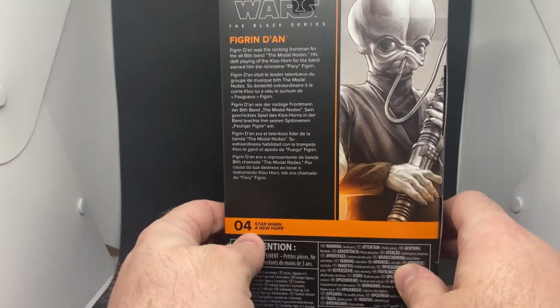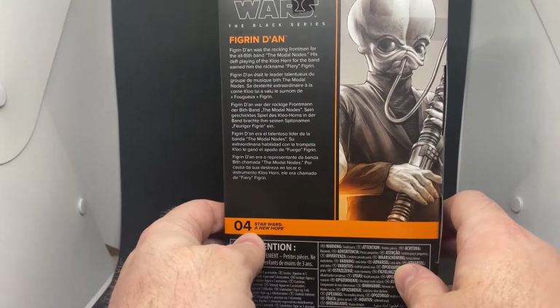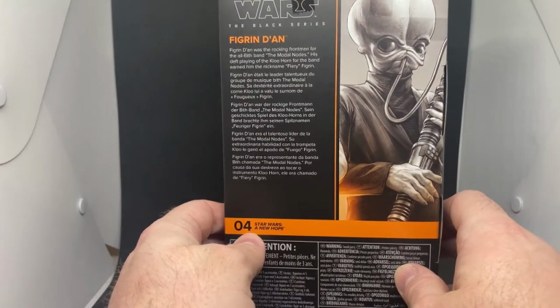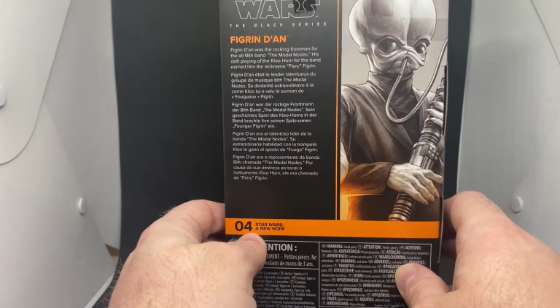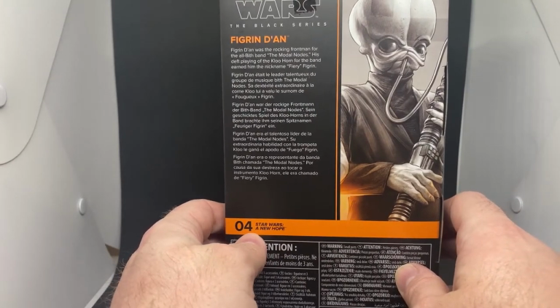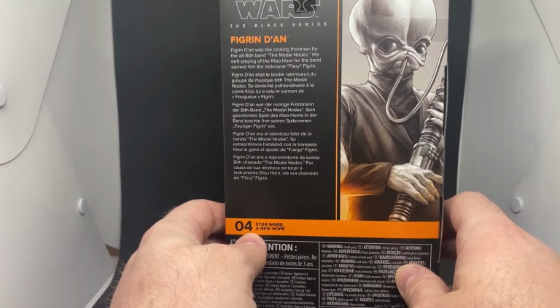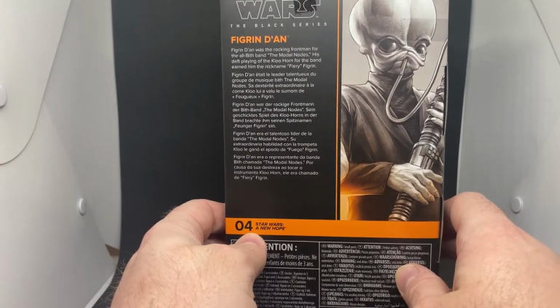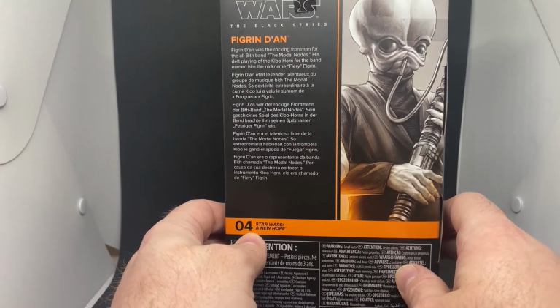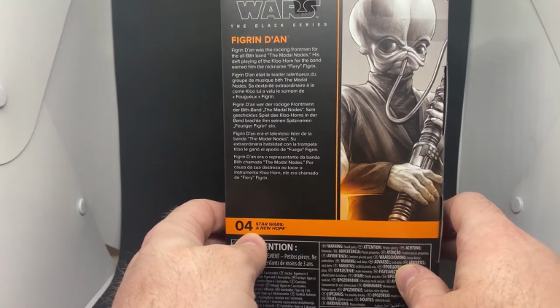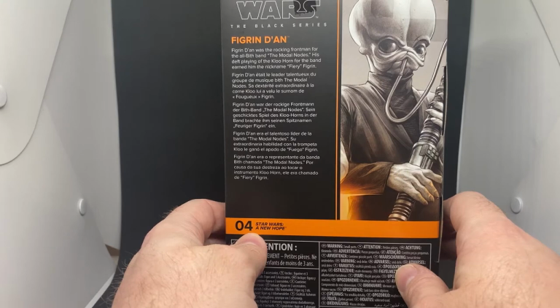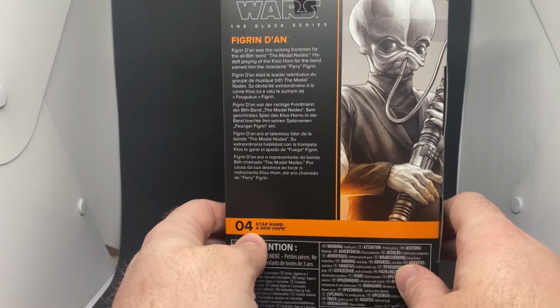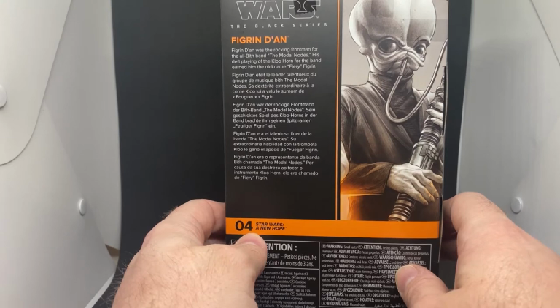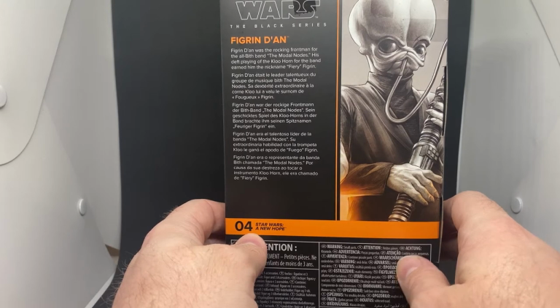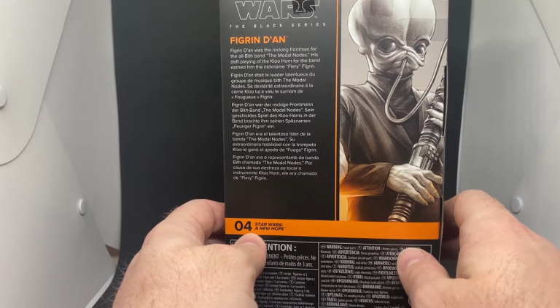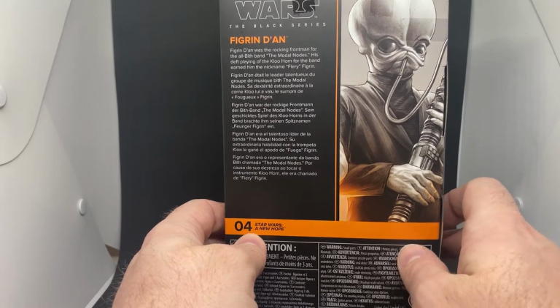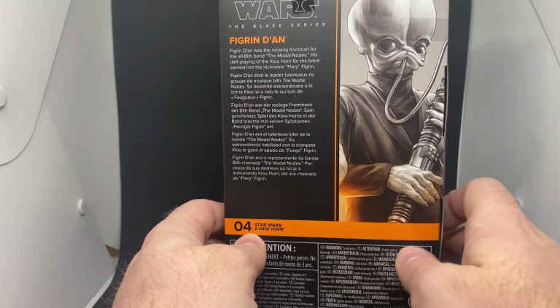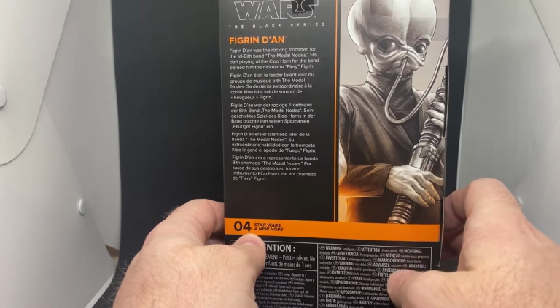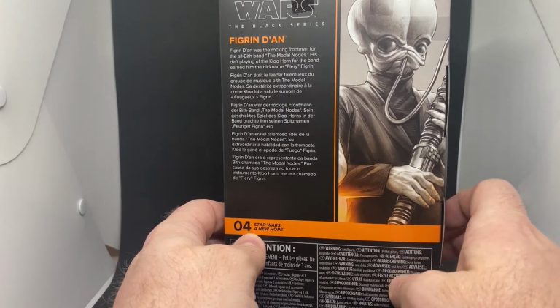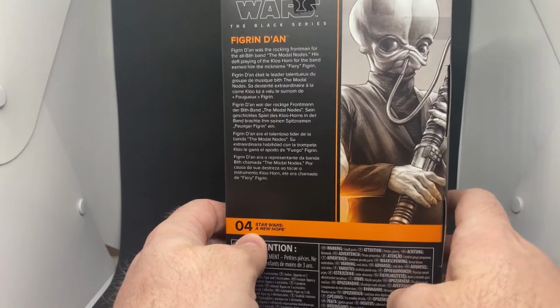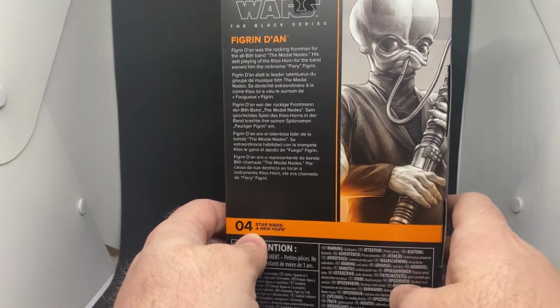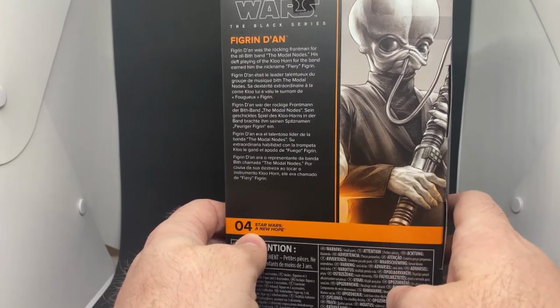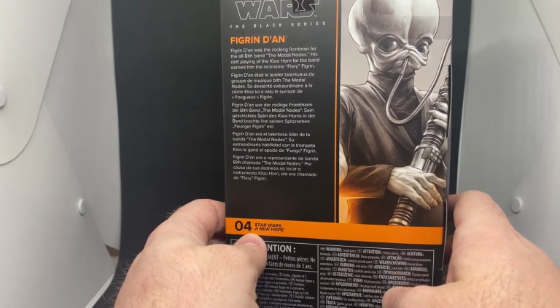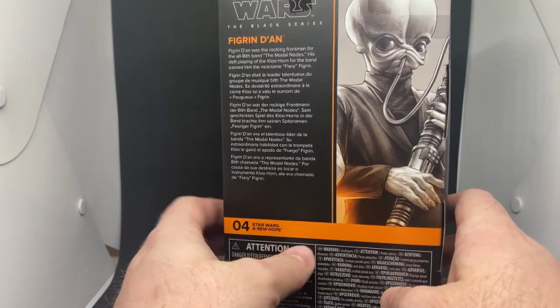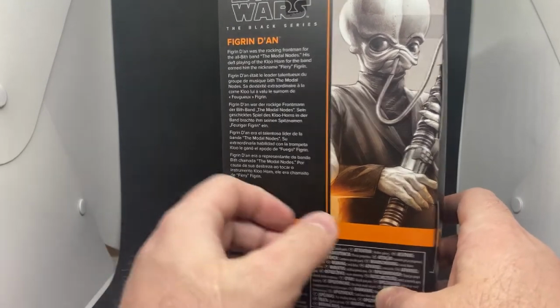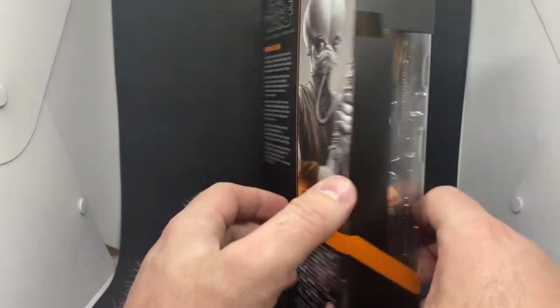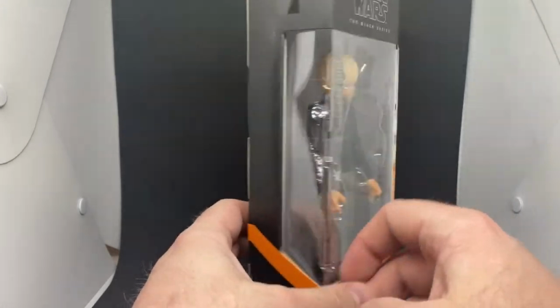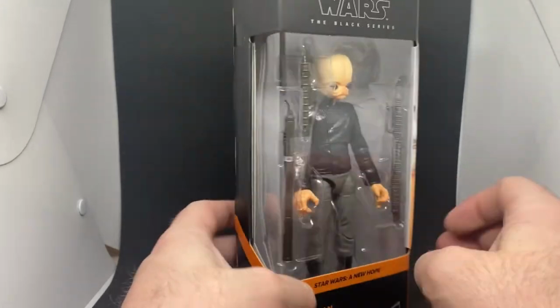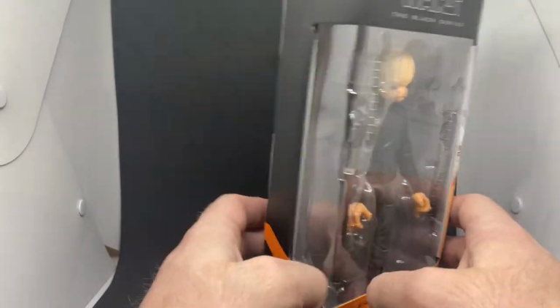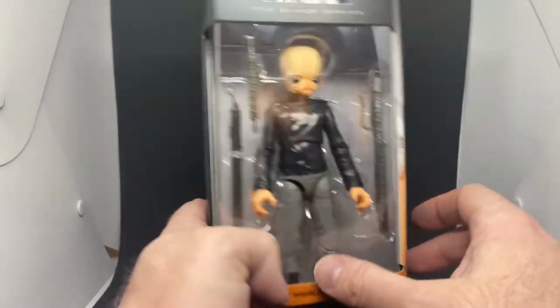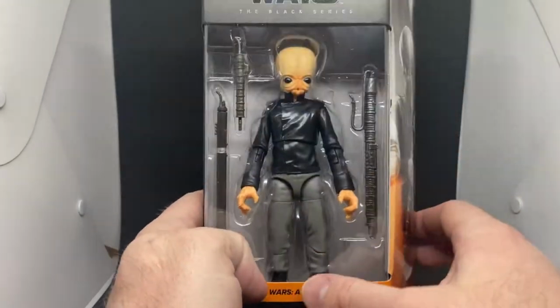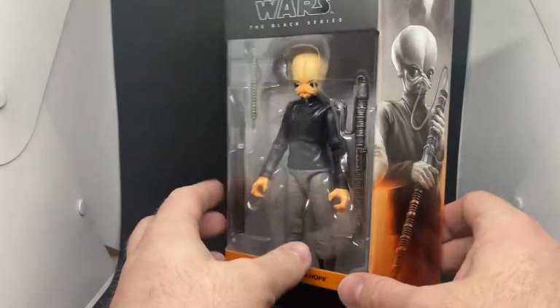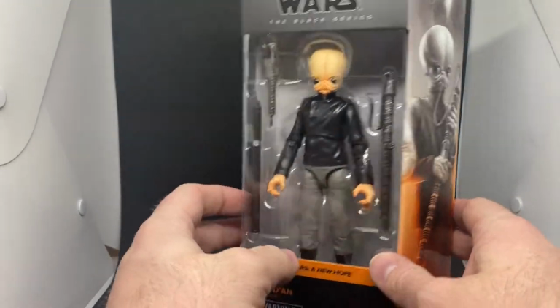Figrin Dan was the rocking front man for his all-Biff band, the Modal Nodes. His deft playing of the Kloo Horn for the band earned him the nickname Fiery Figrin. And he is fiery — look at him!